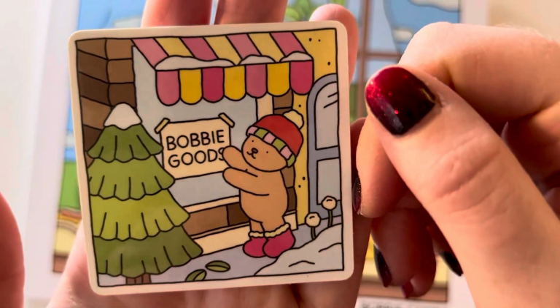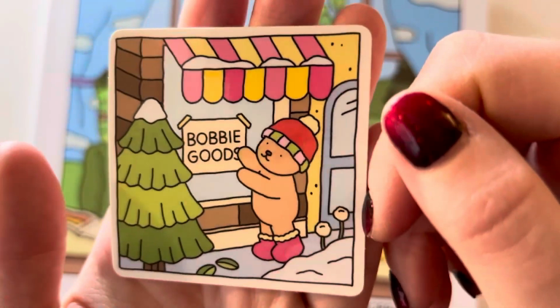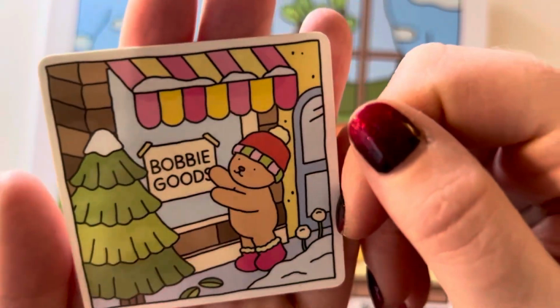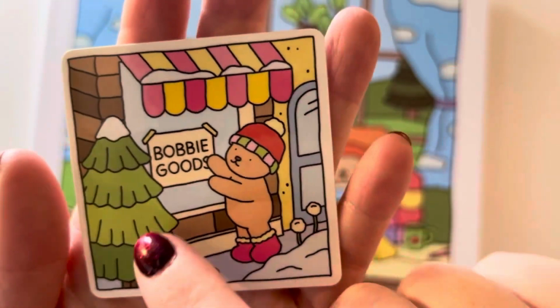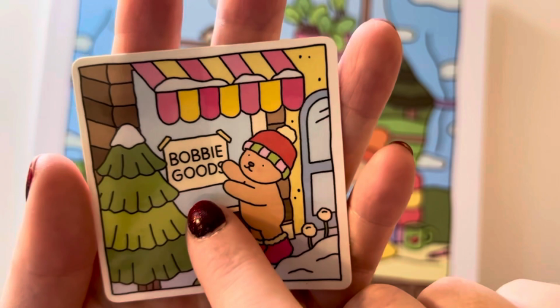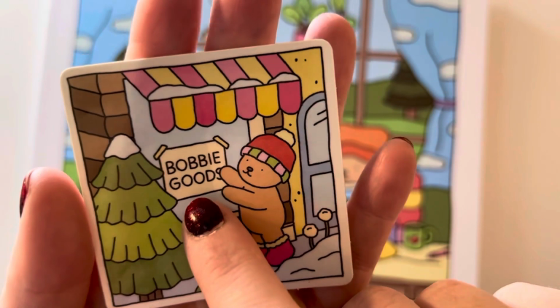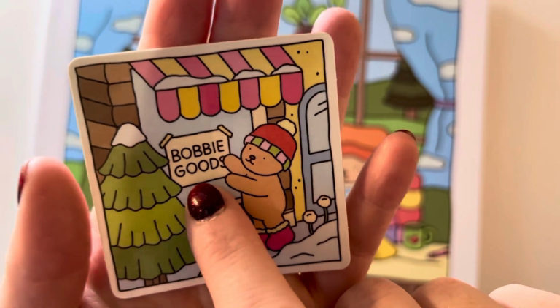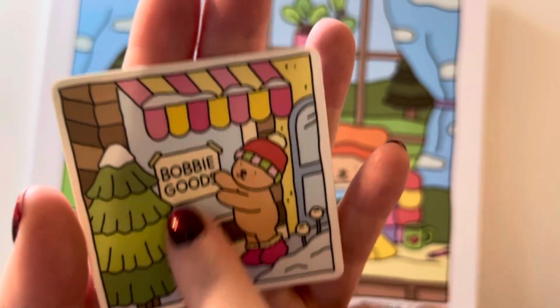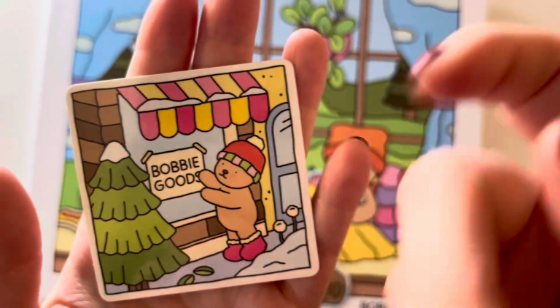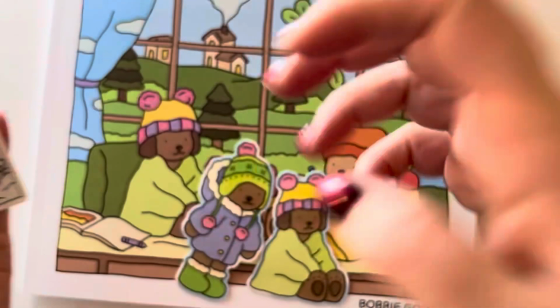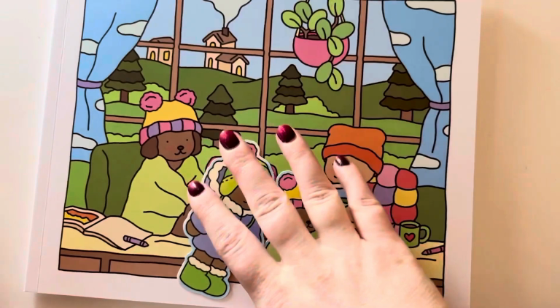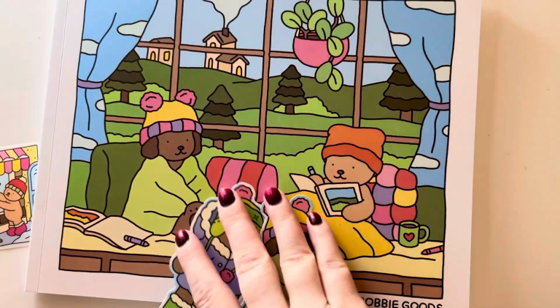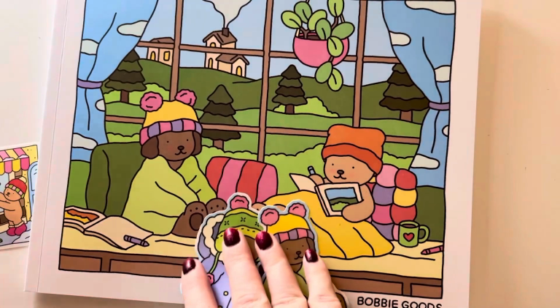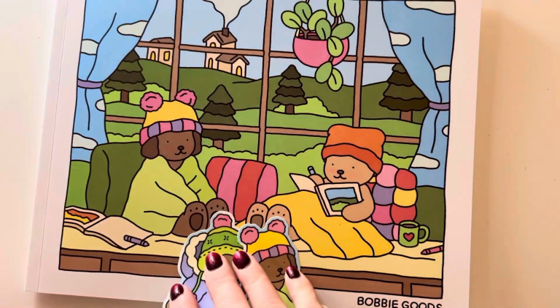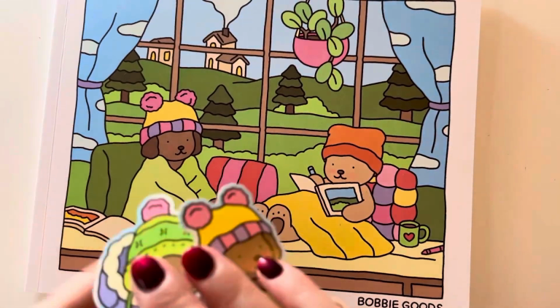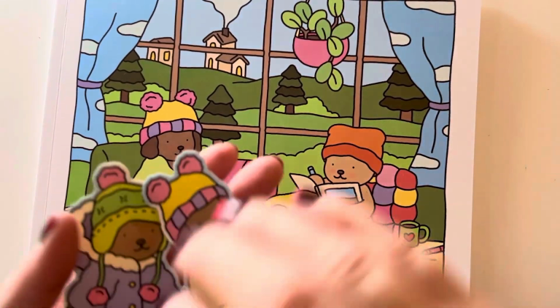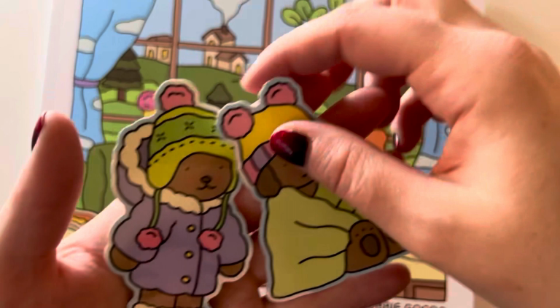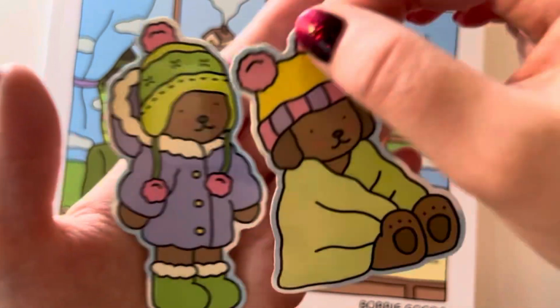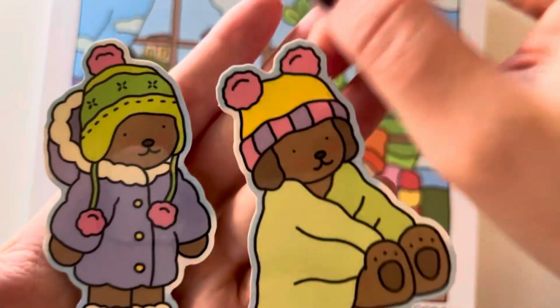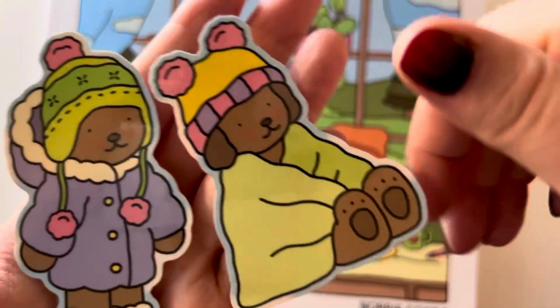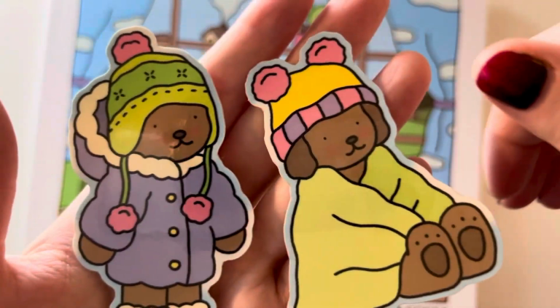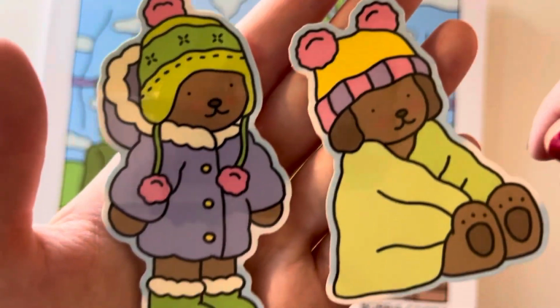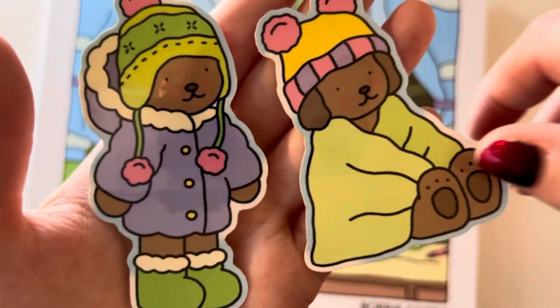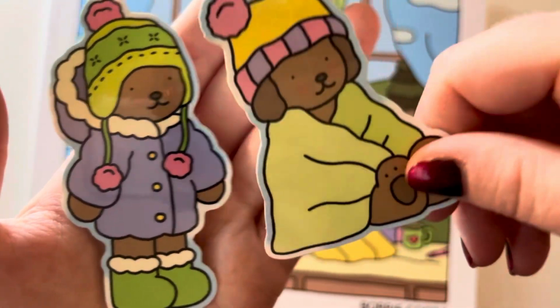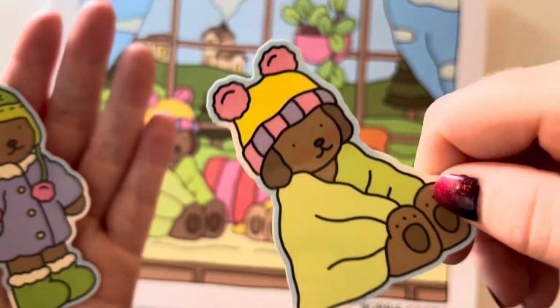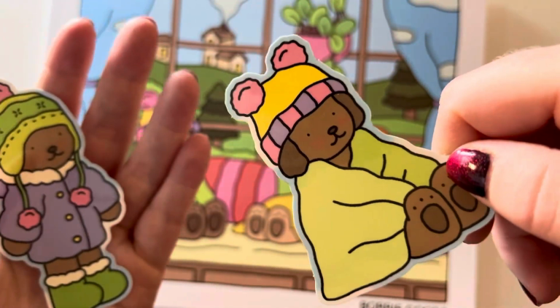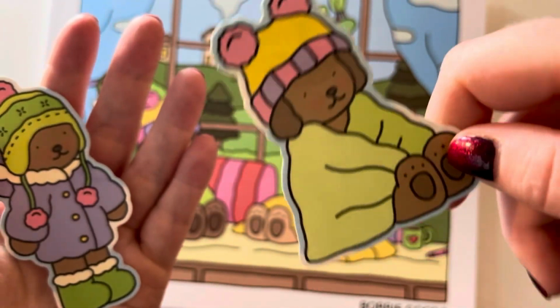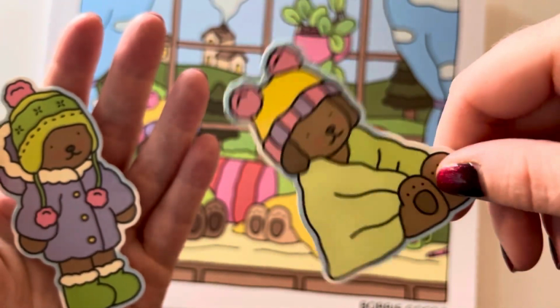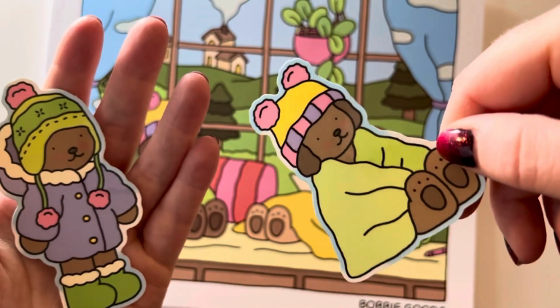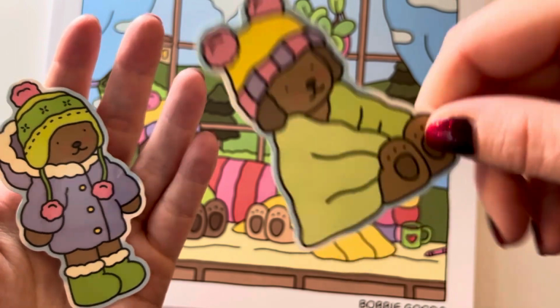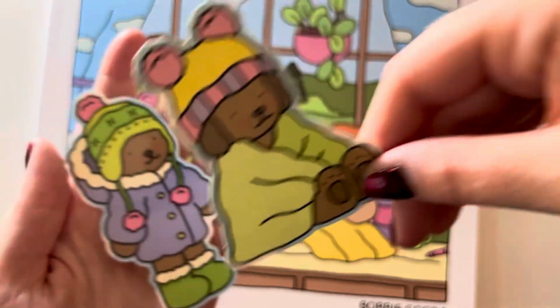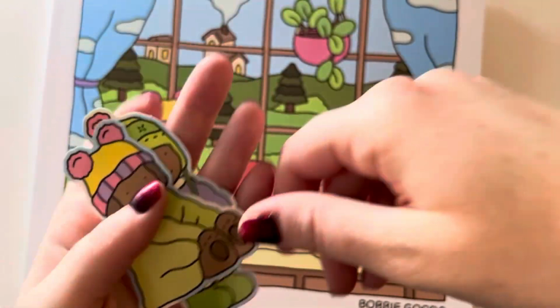The artist is Bobbi Goods, I think is how you would say that. And she also bought these two stickers — this is like life goals. Like I want to be that.